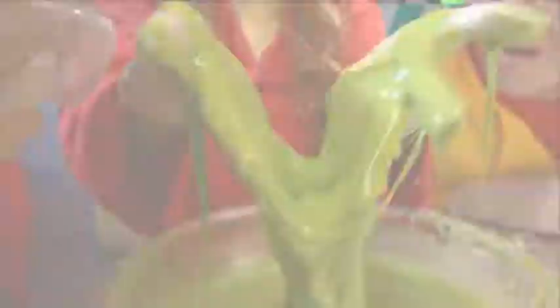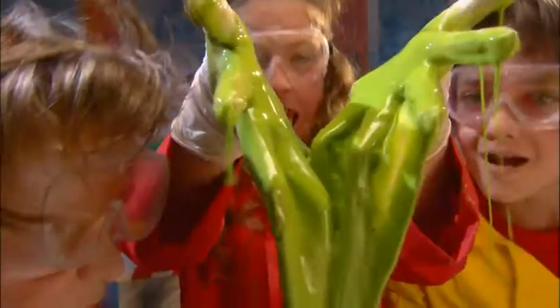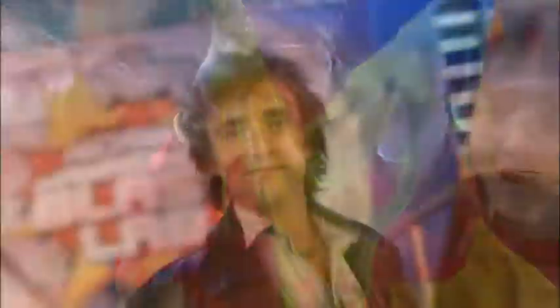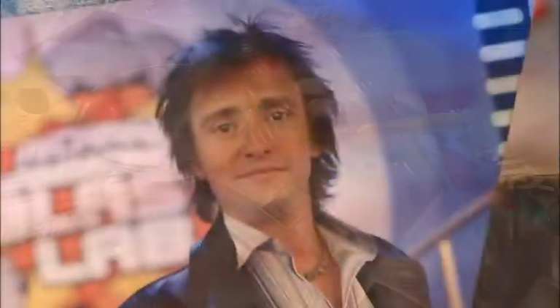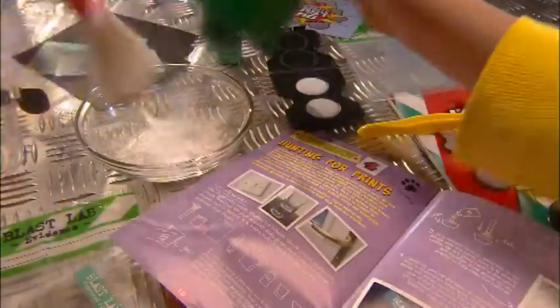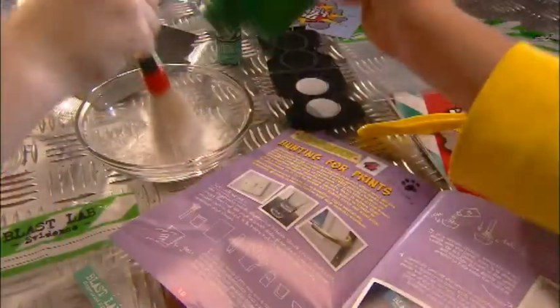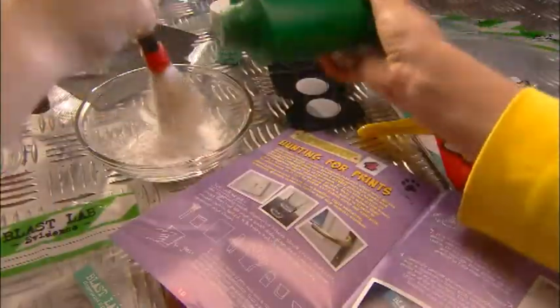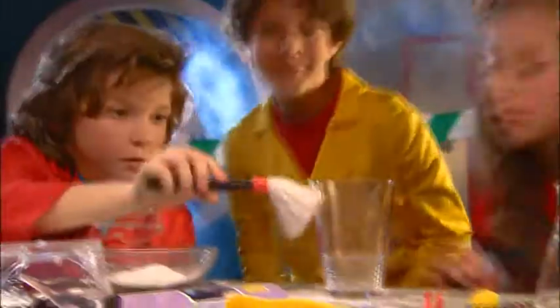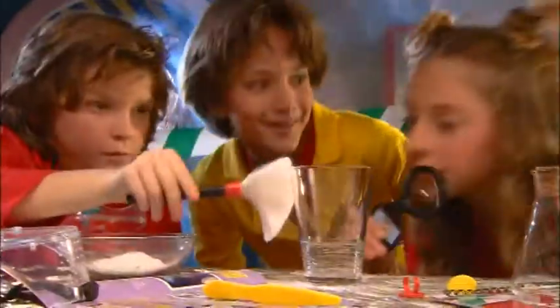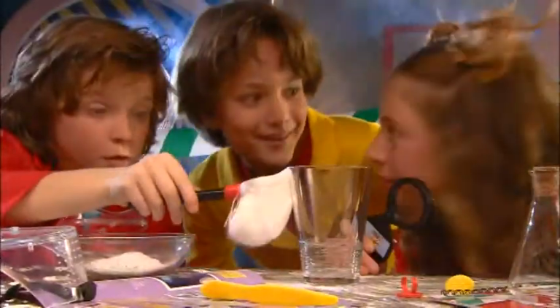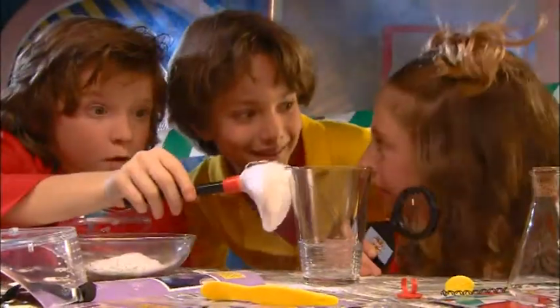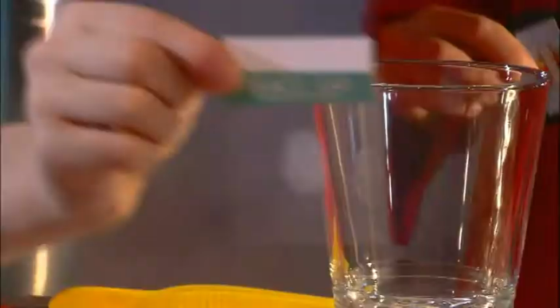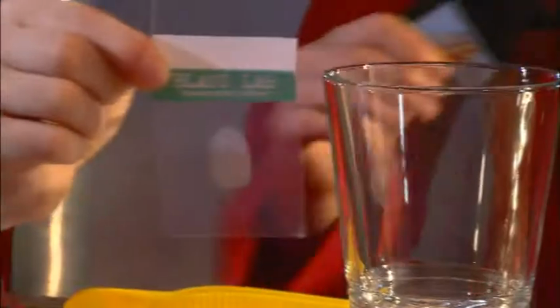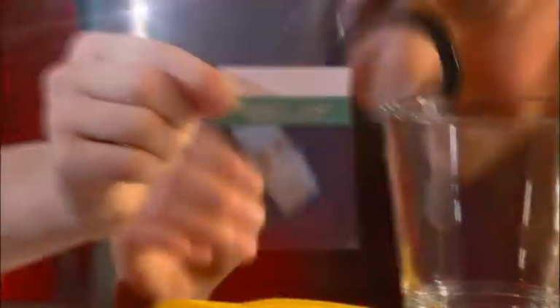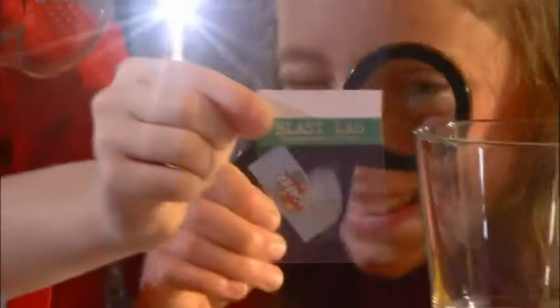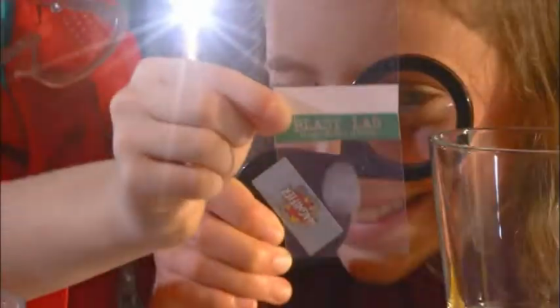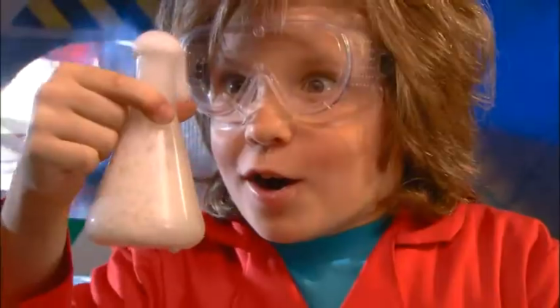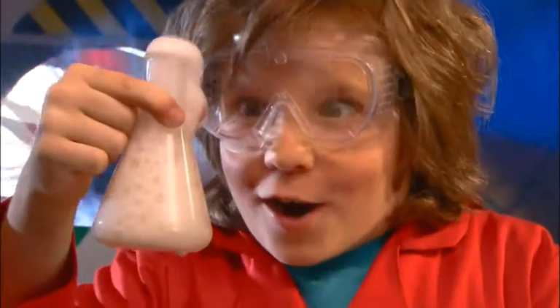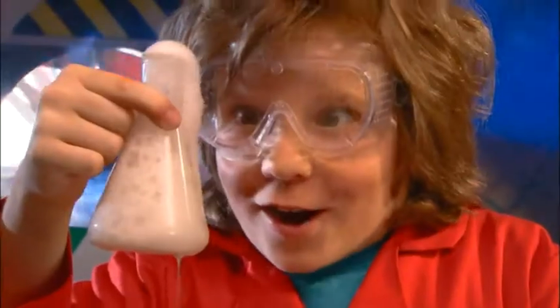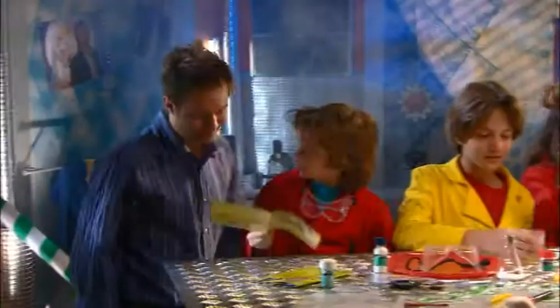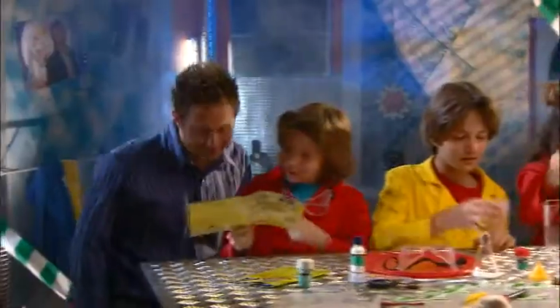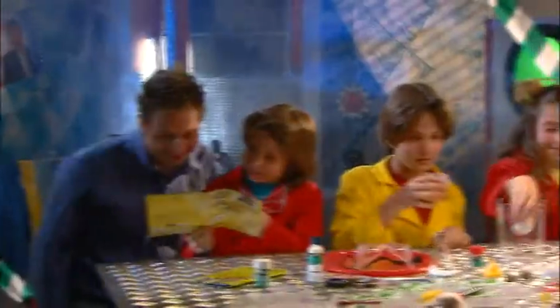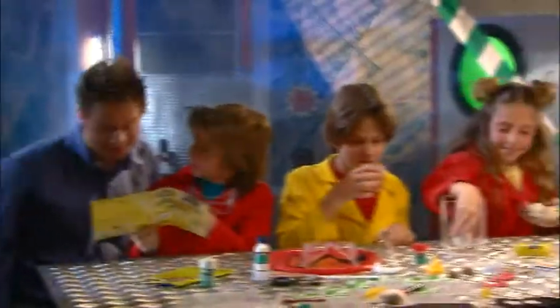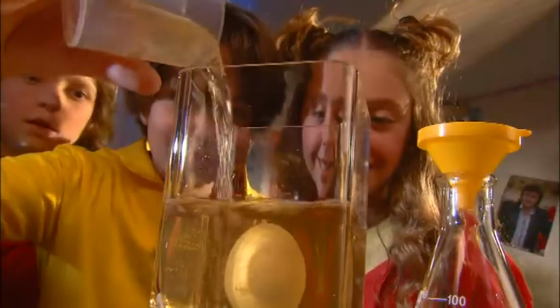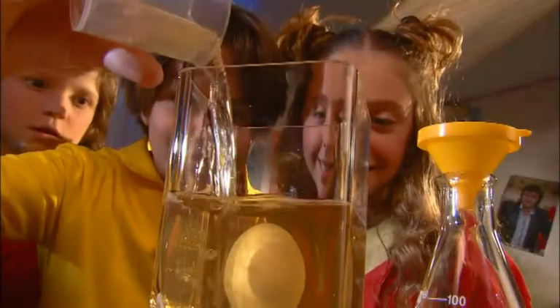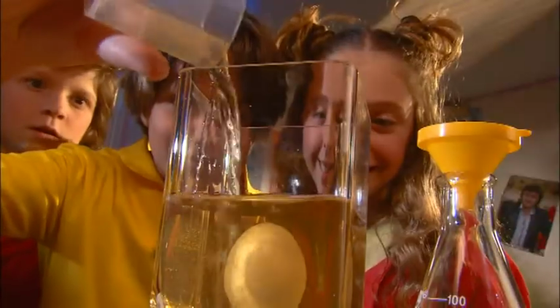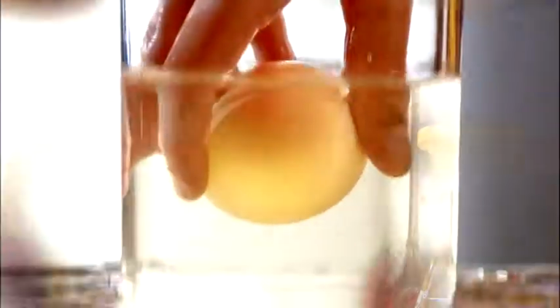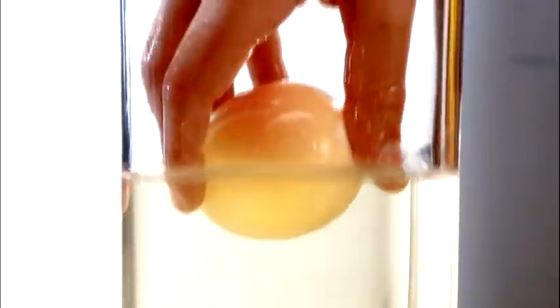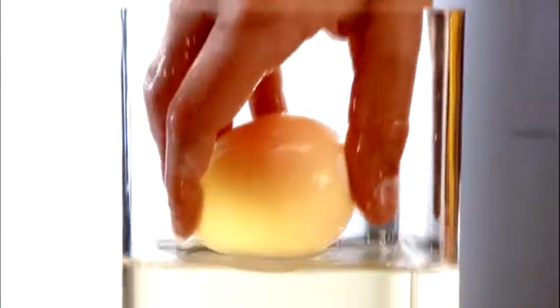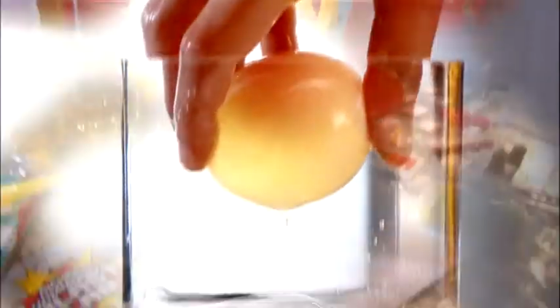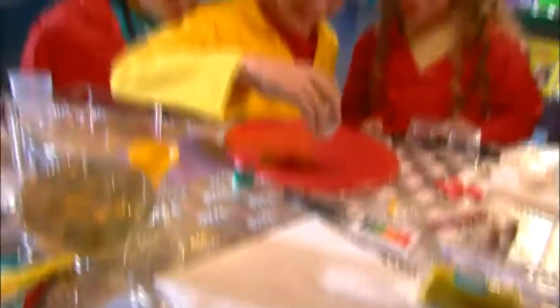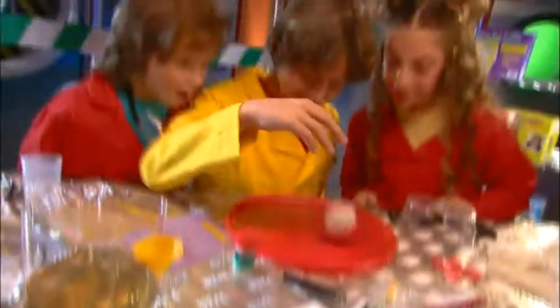Gloopy, slippery slime. Protect your Blast Lab by lifting suspicious fingerprints. Surprise chemical reactions — all make eggshells disappear and eggs bounce.